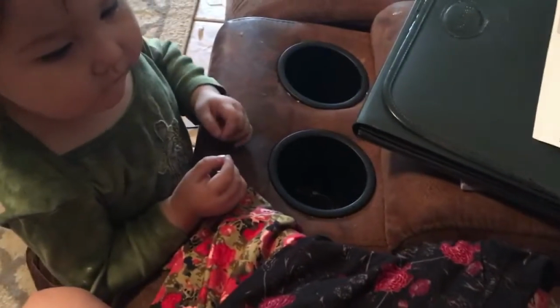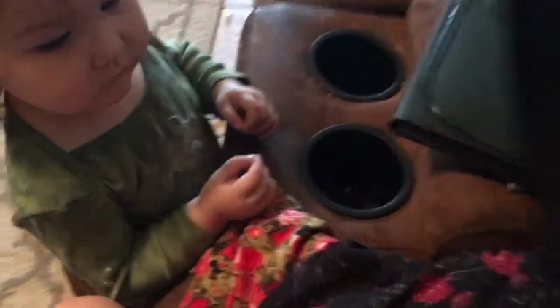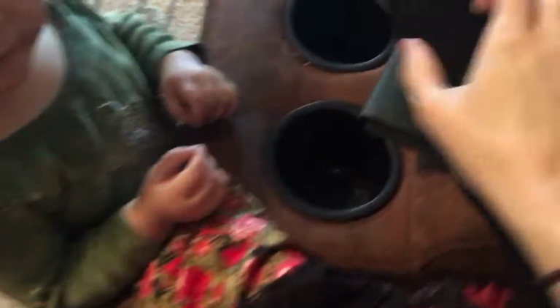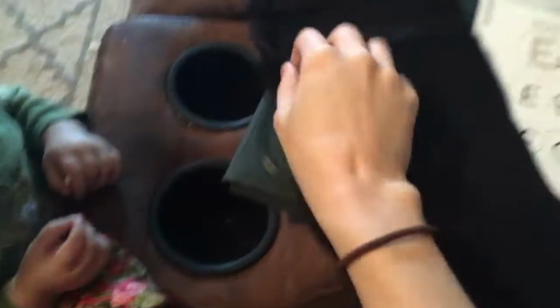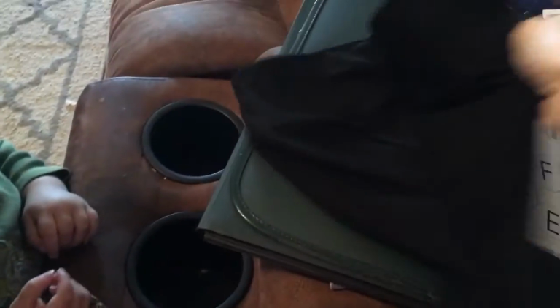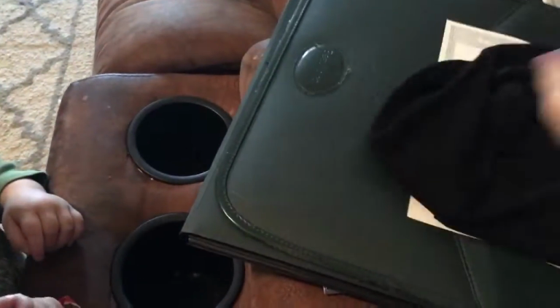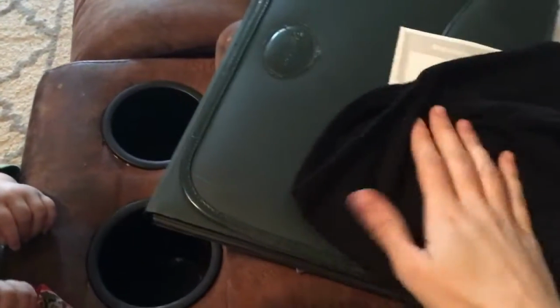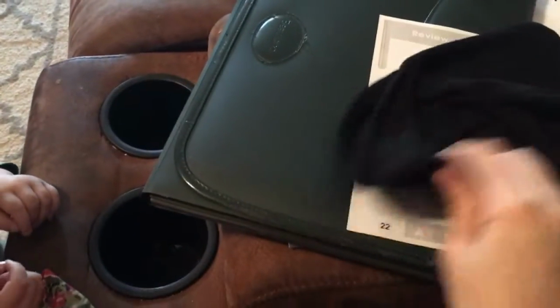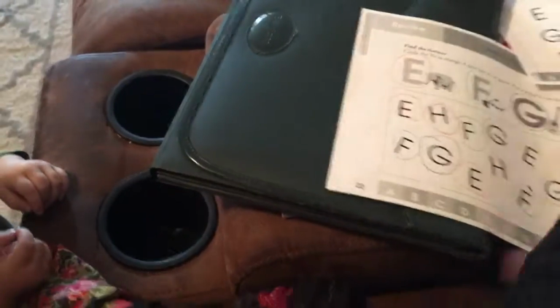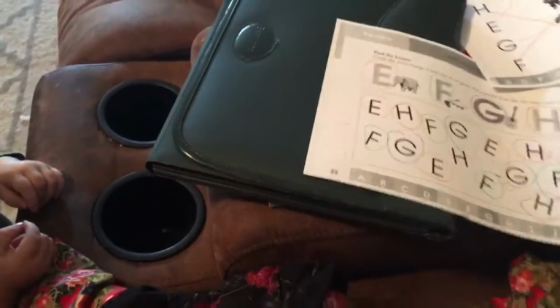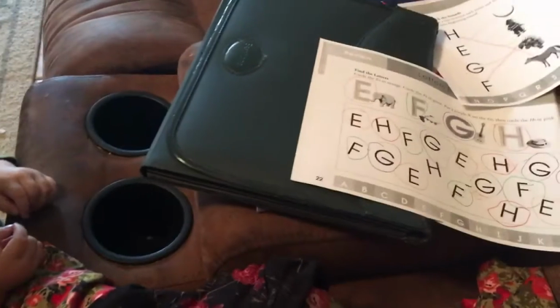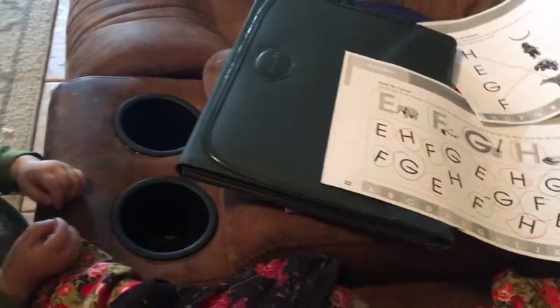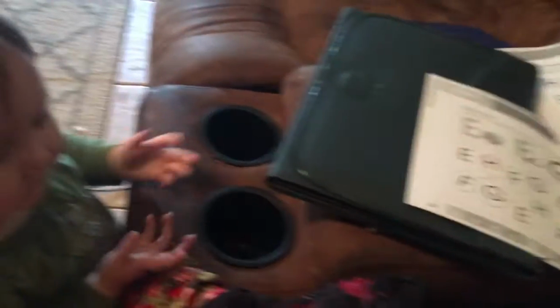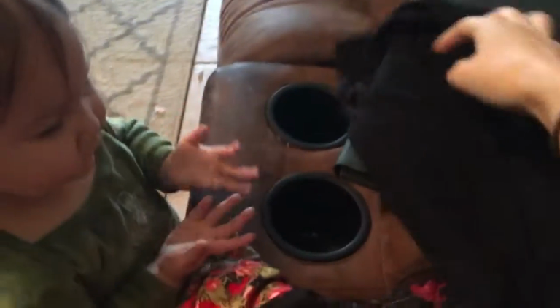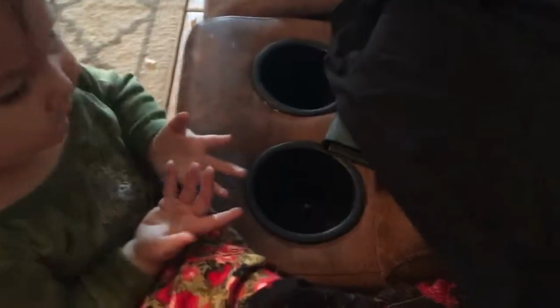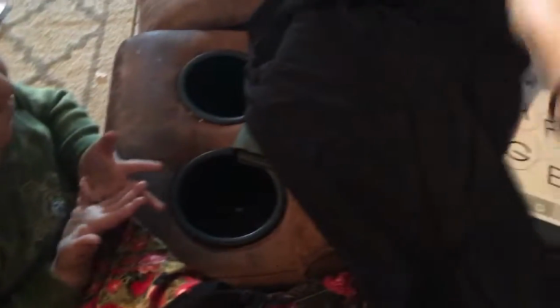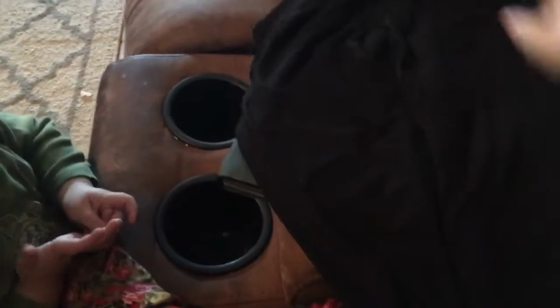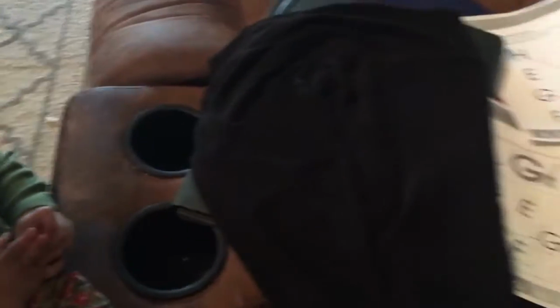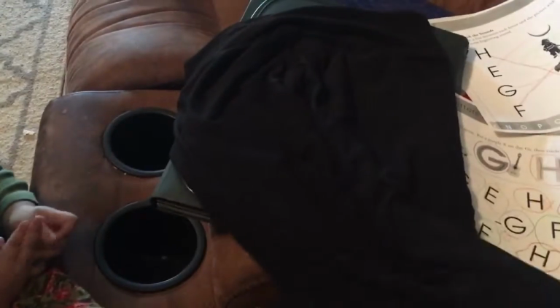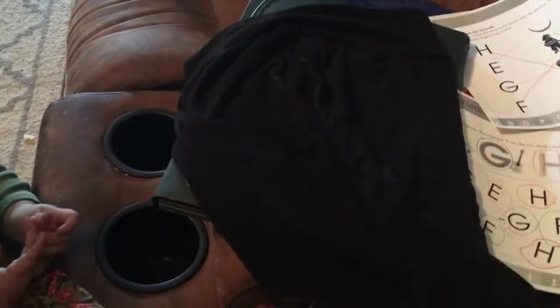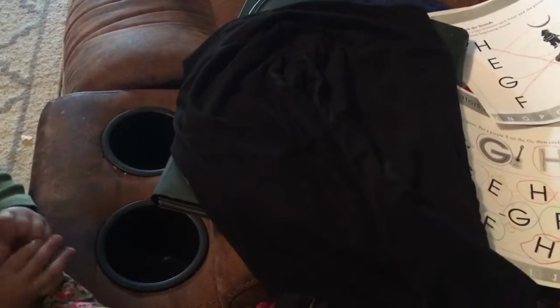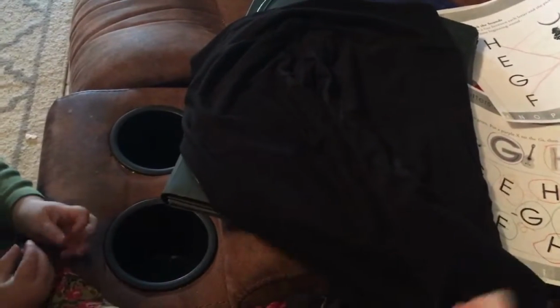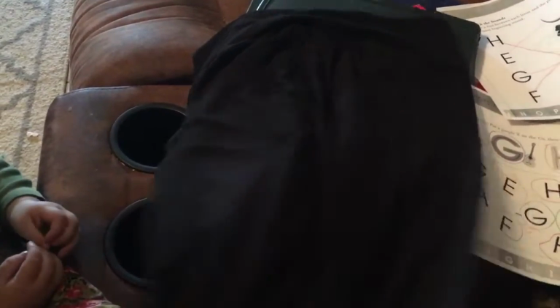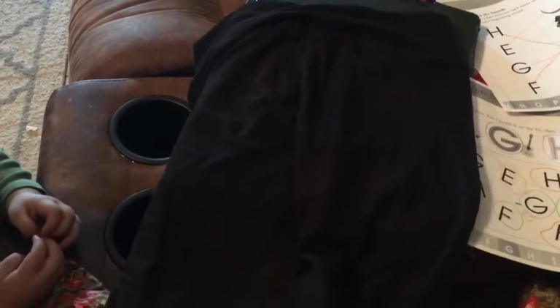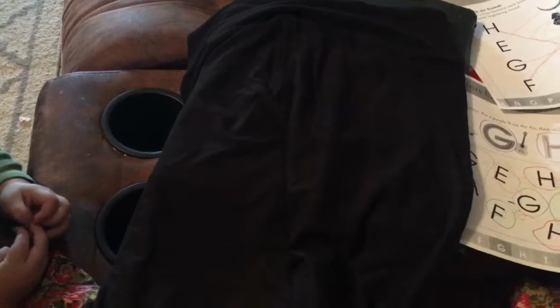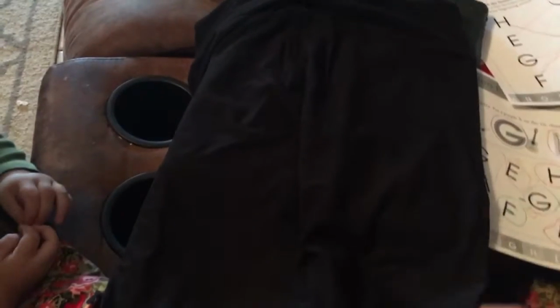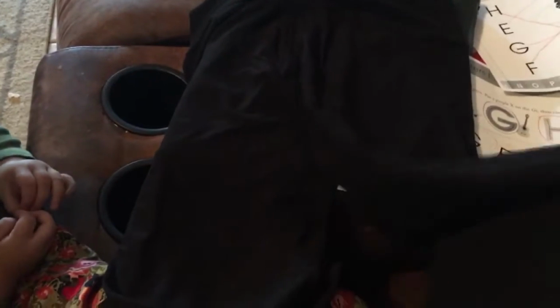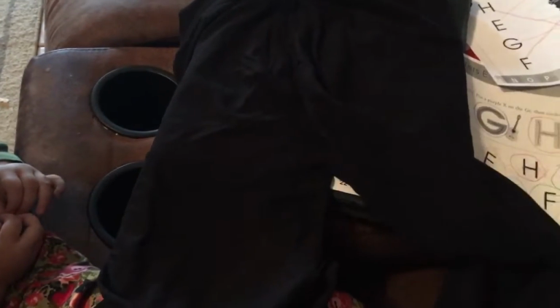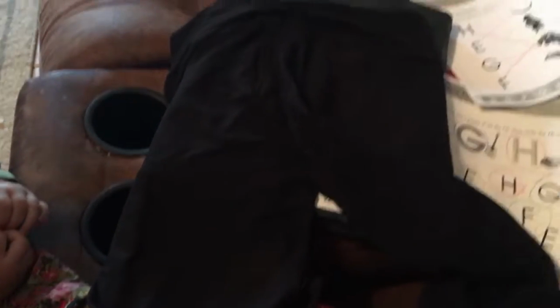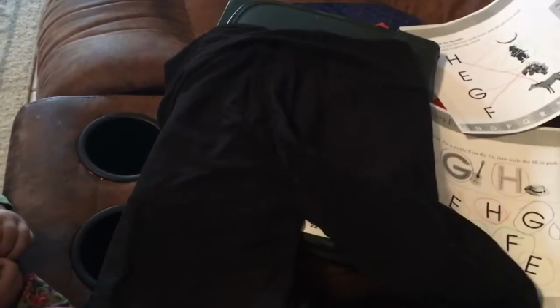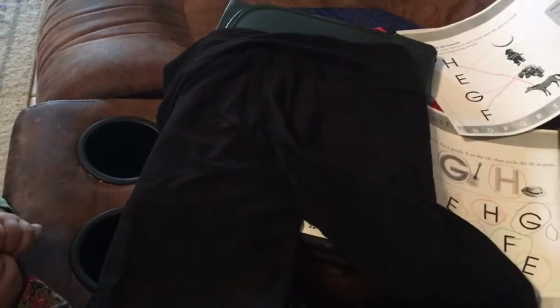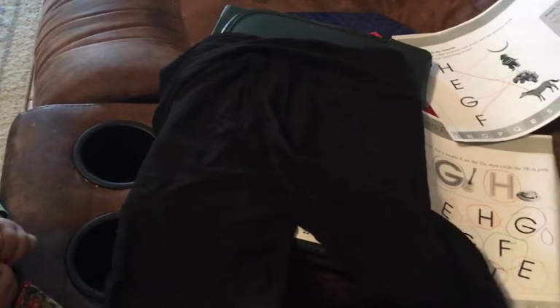All right. And again, super soft, very velvety feel. I'm really liking that. All right, so I will try them on and show you guys how they look.